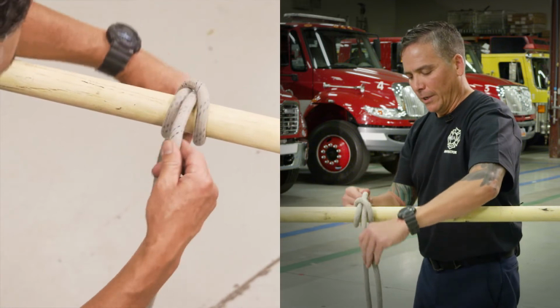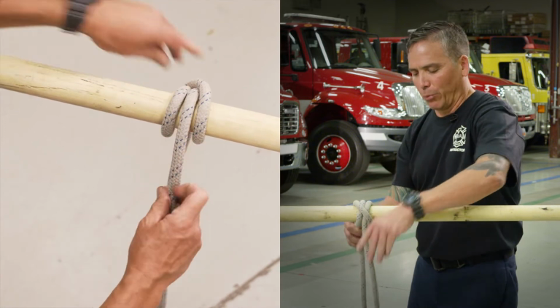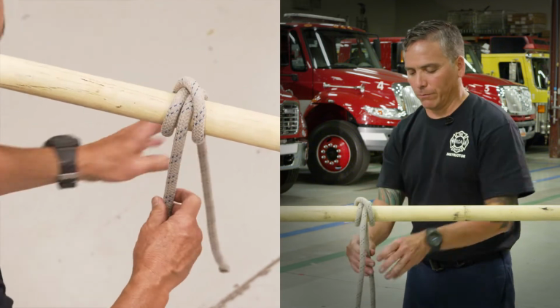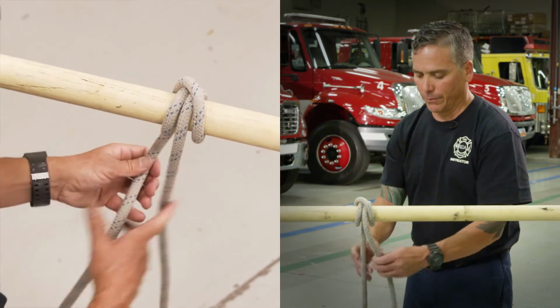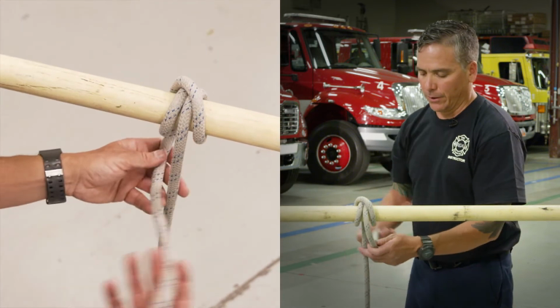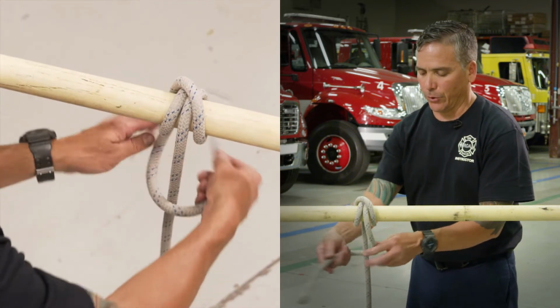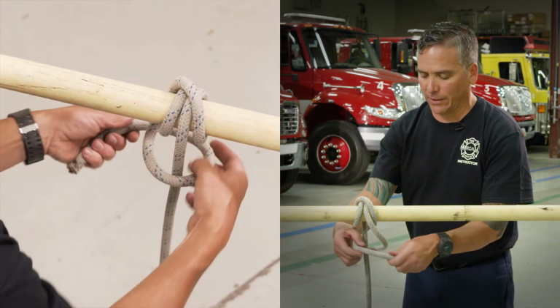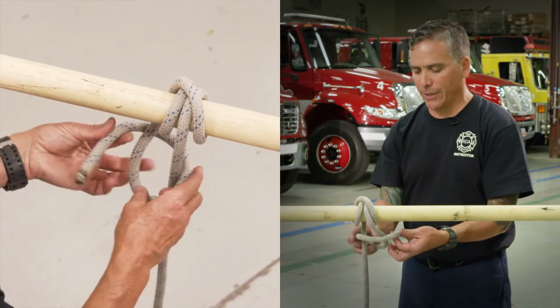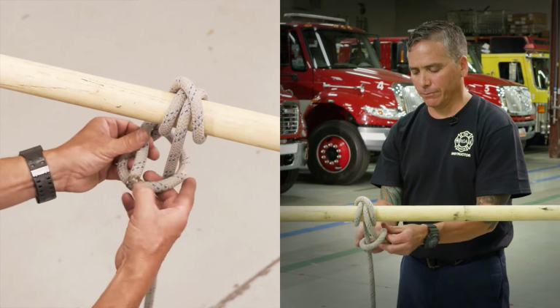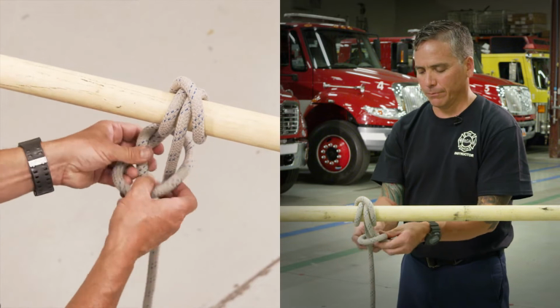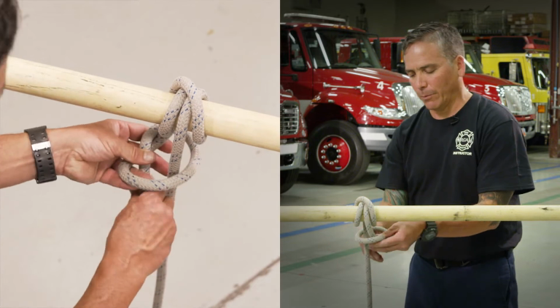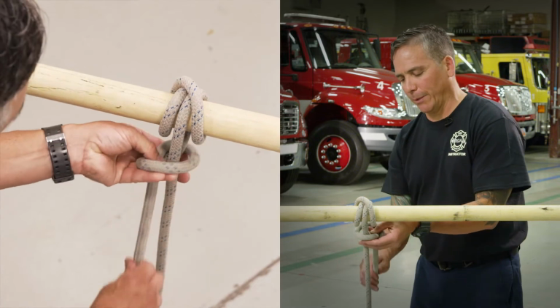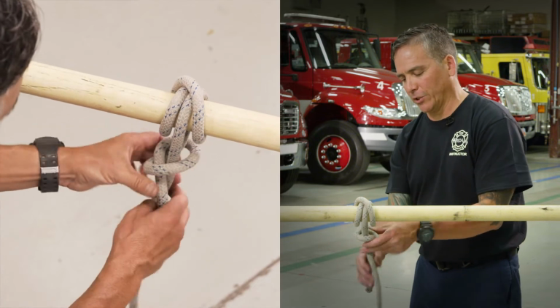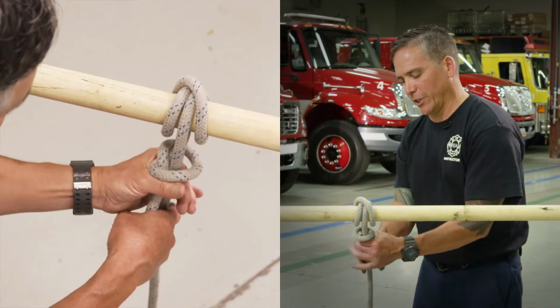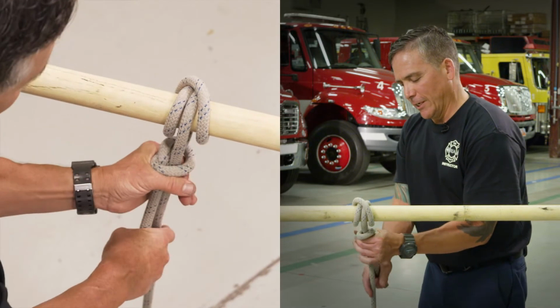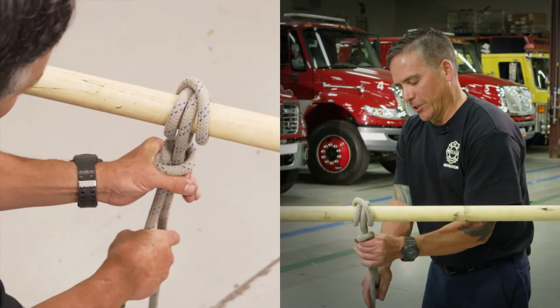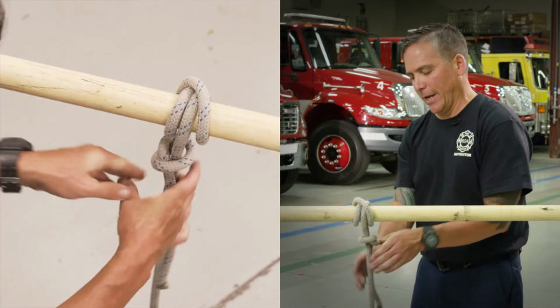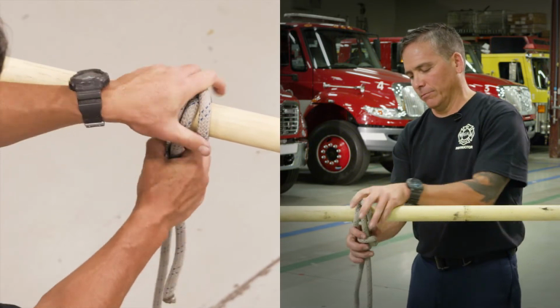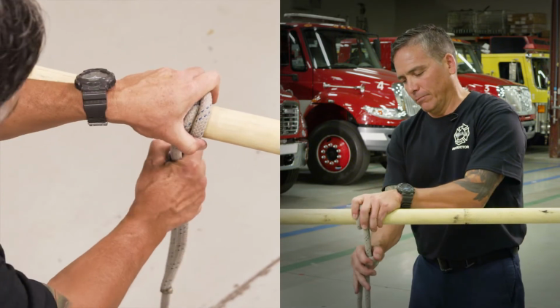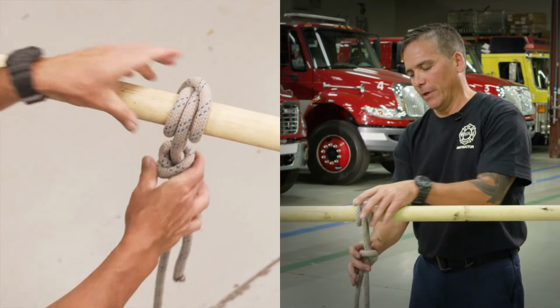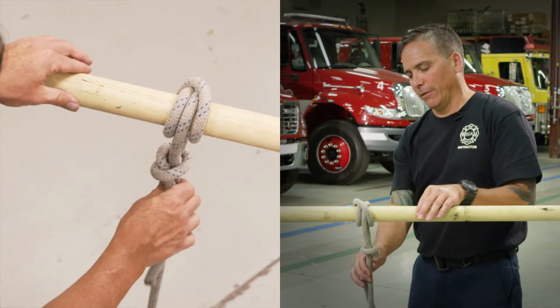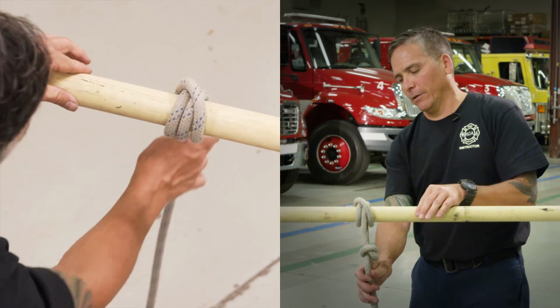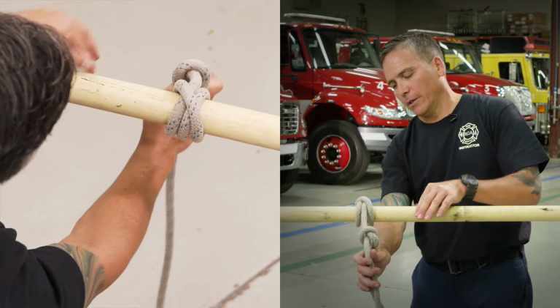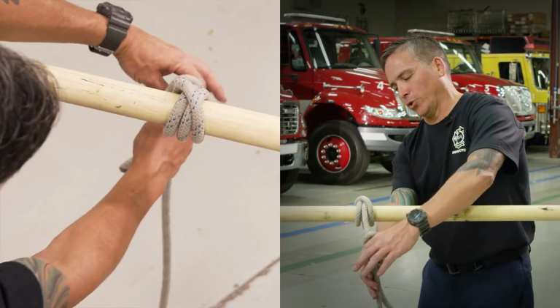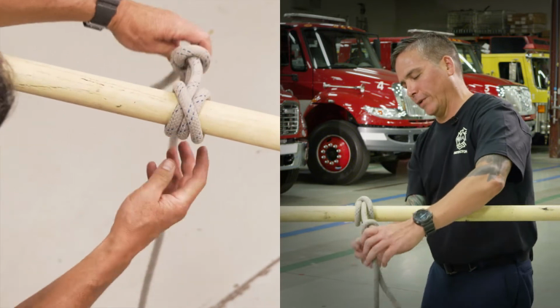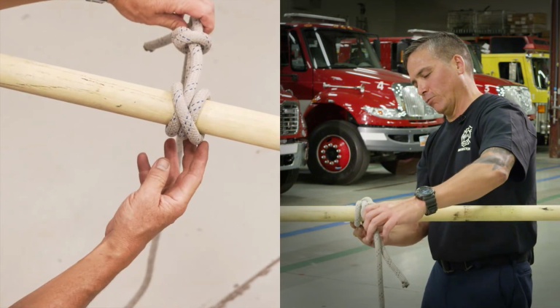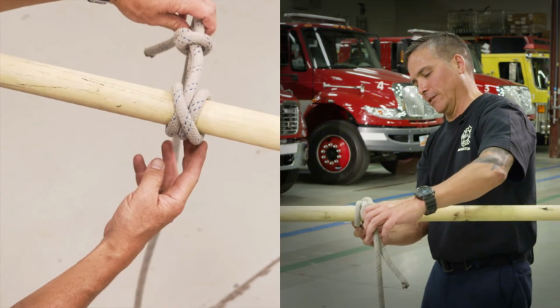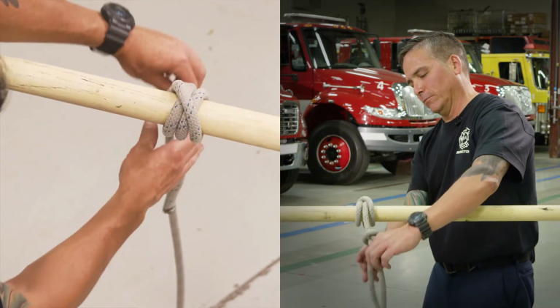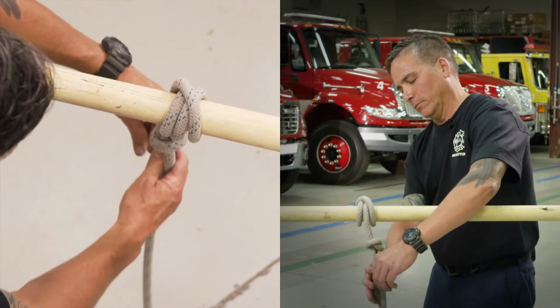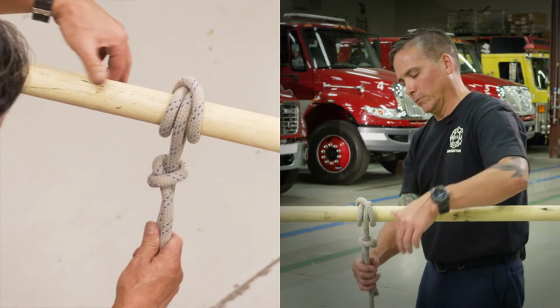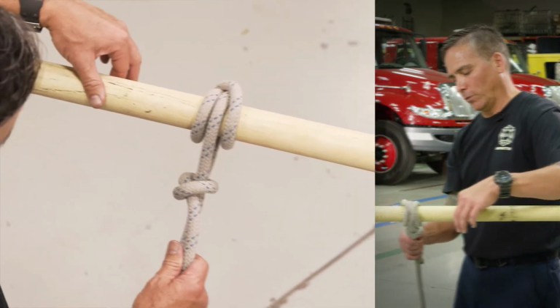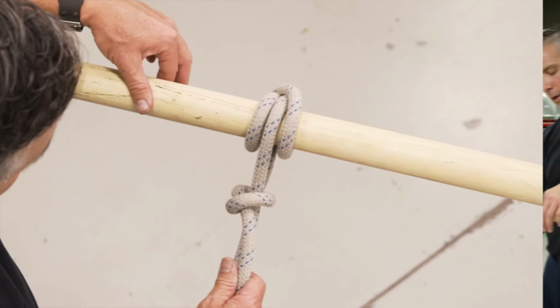At that point, do your overhand safety. Make sure you keep it within six inches, snug it down, and there is your clove hitch running with an overhand safety.